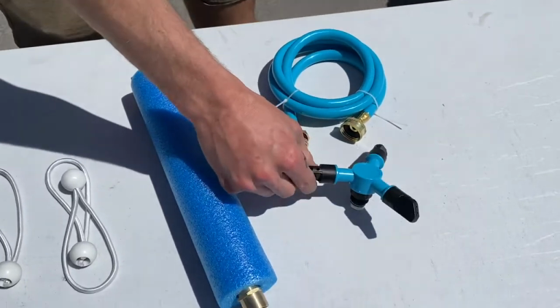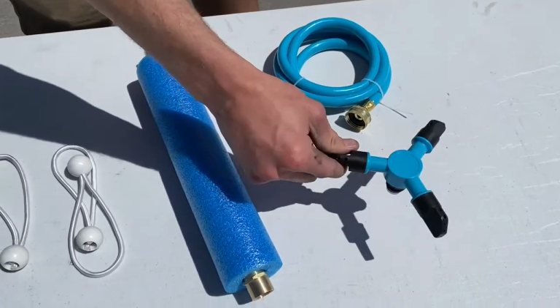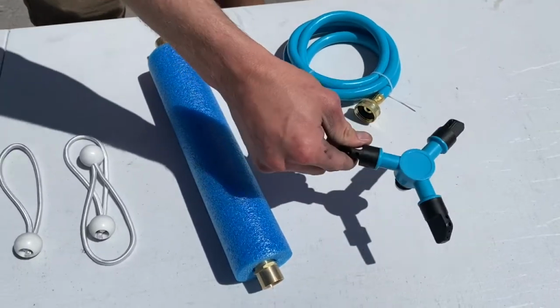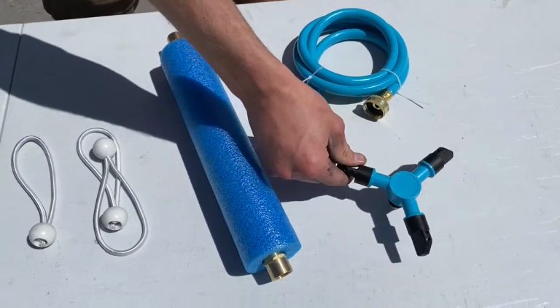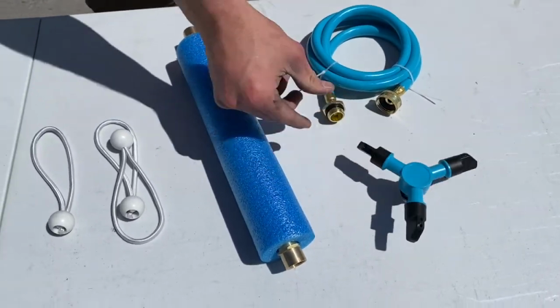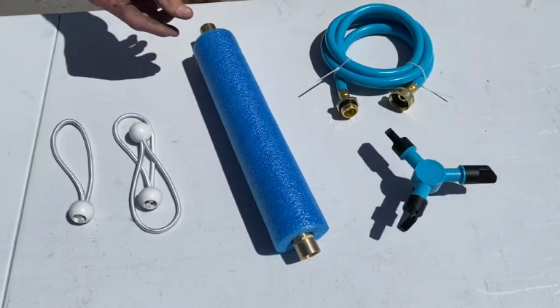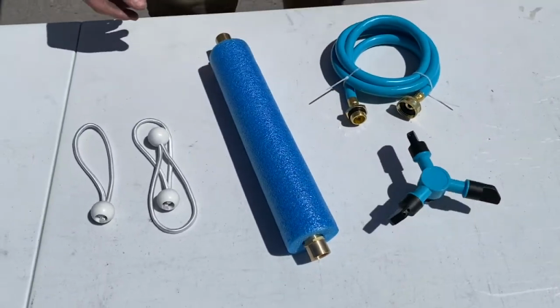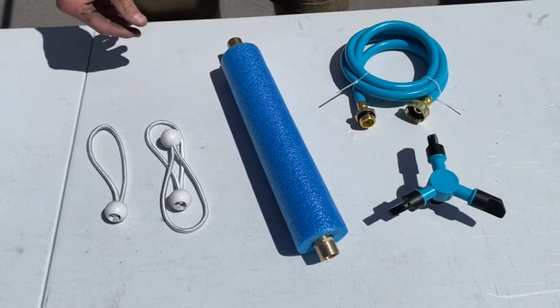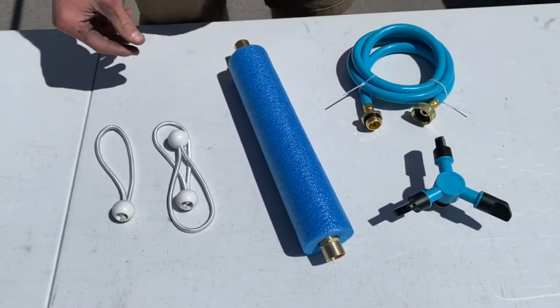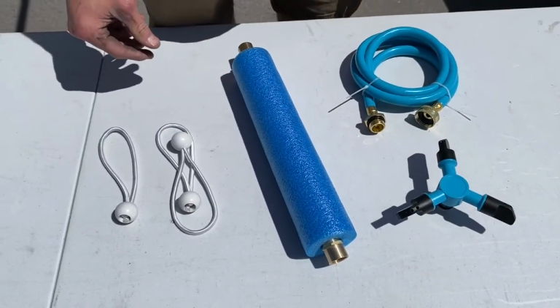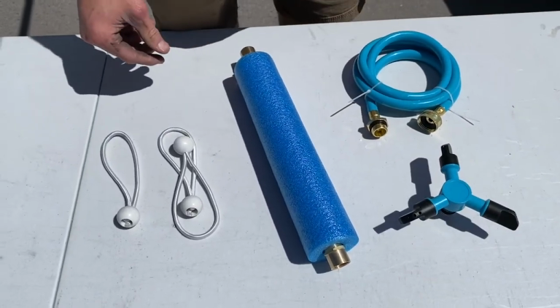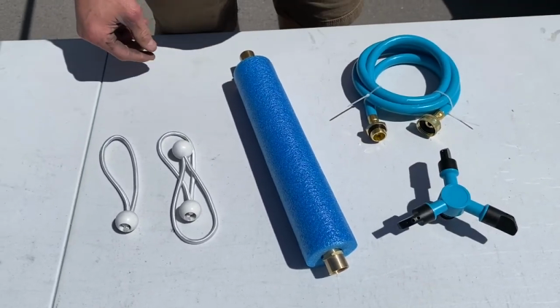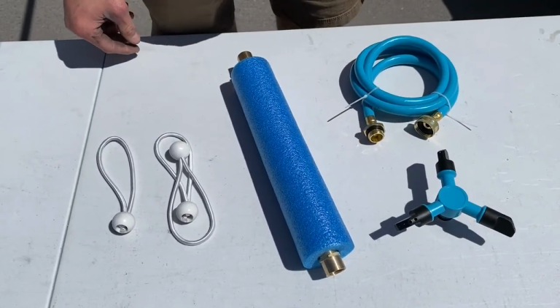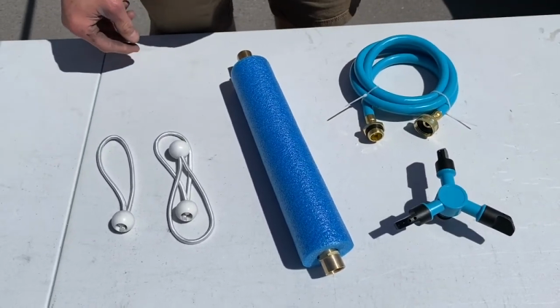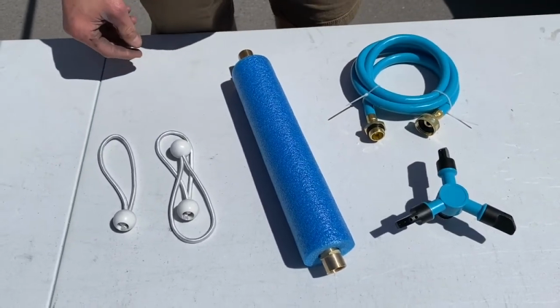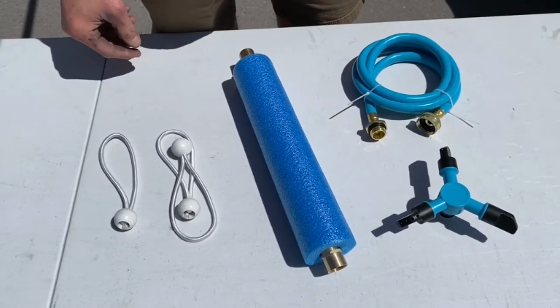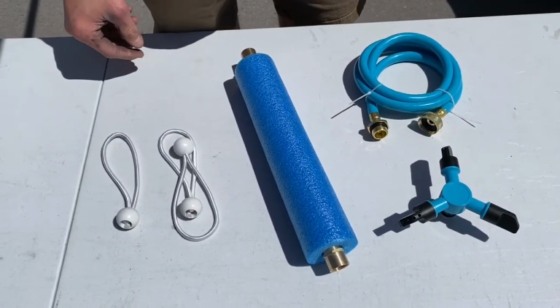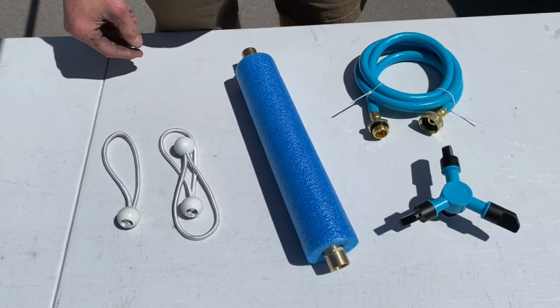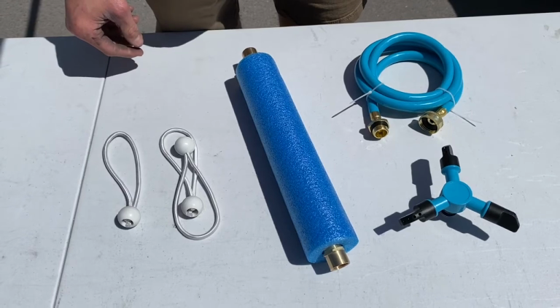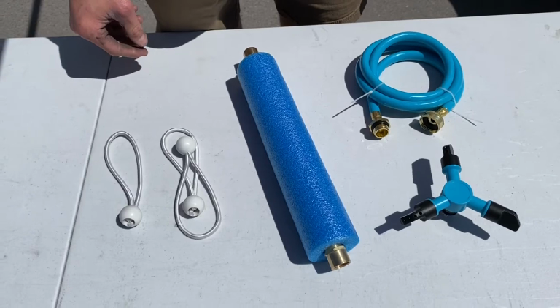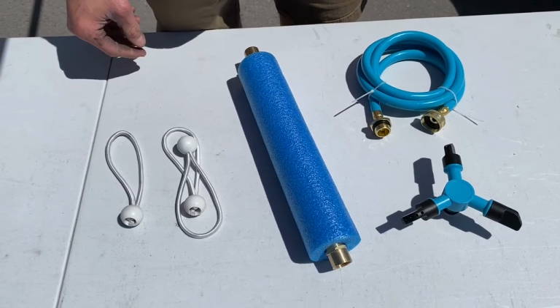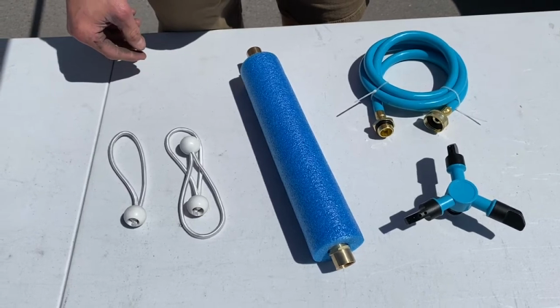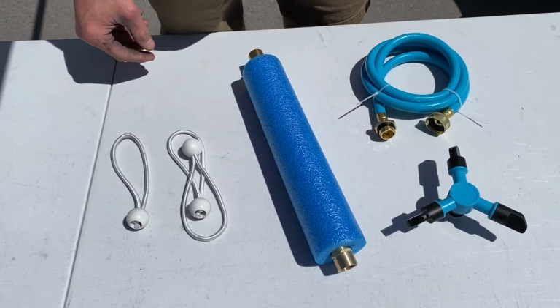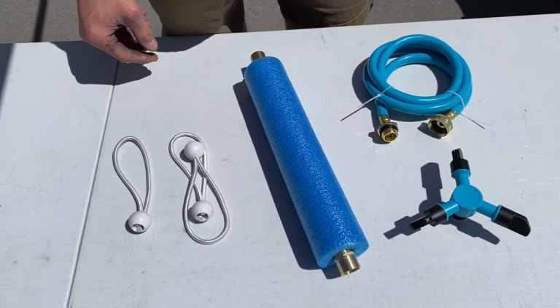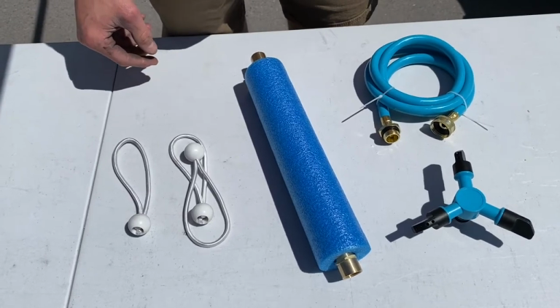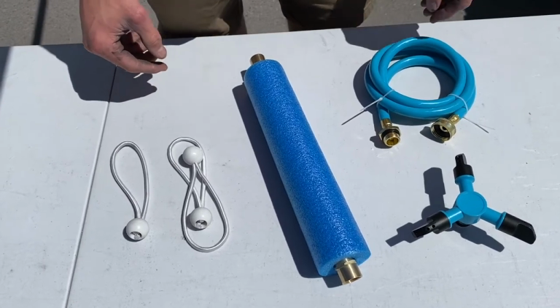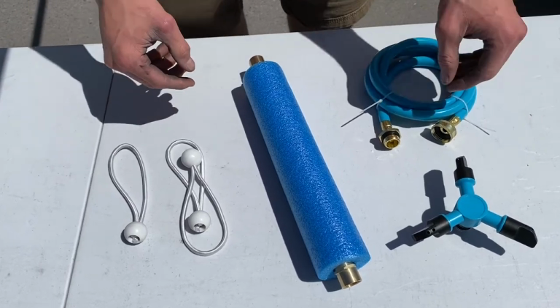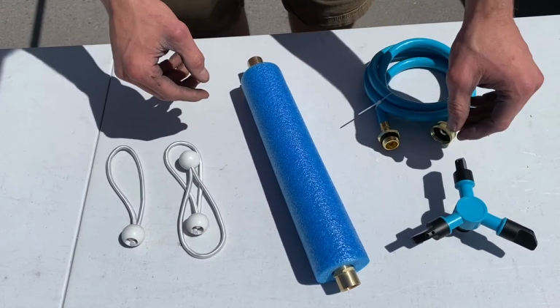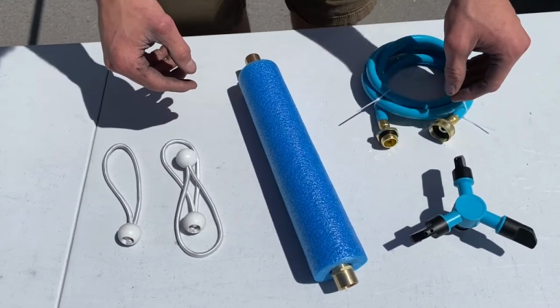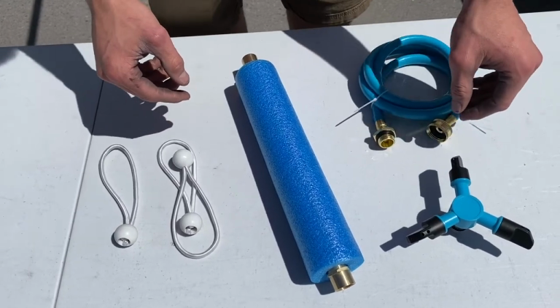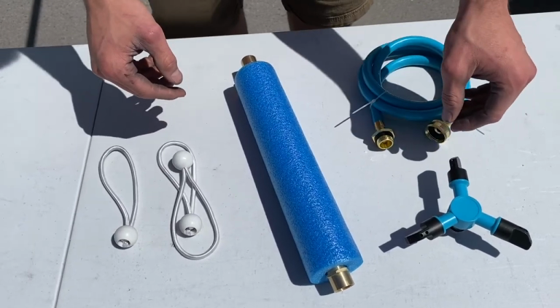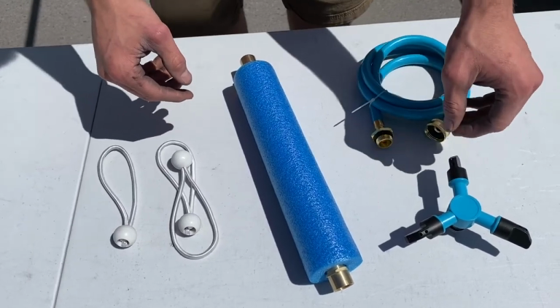We're going to do some quick setup before we get out to the Castle Squares. So to set this up...